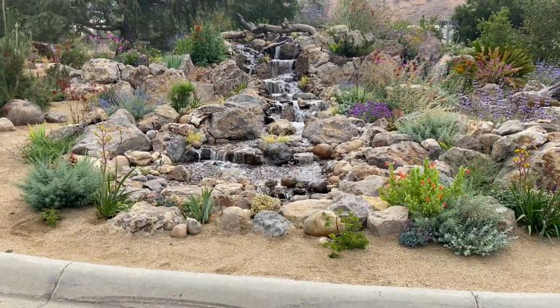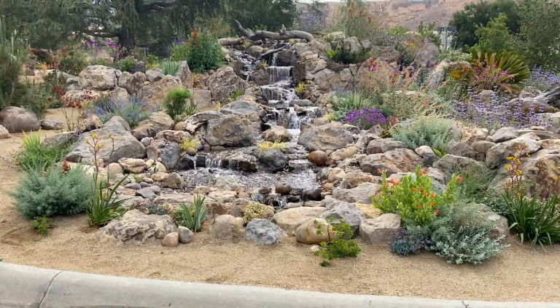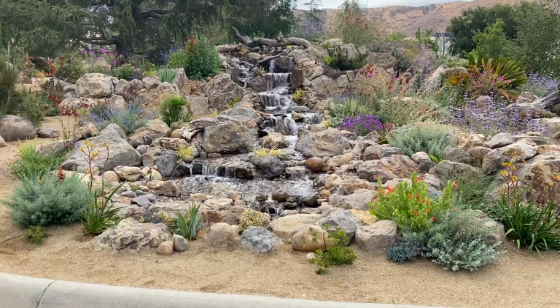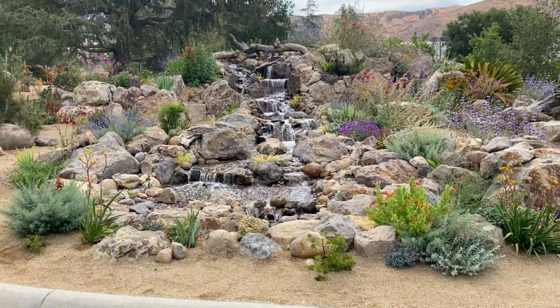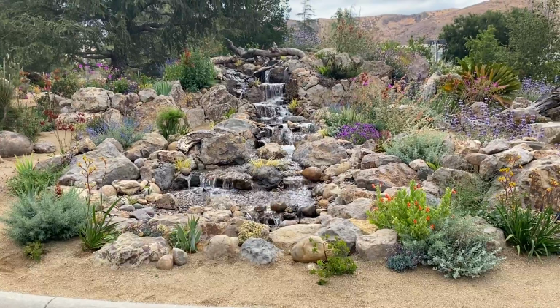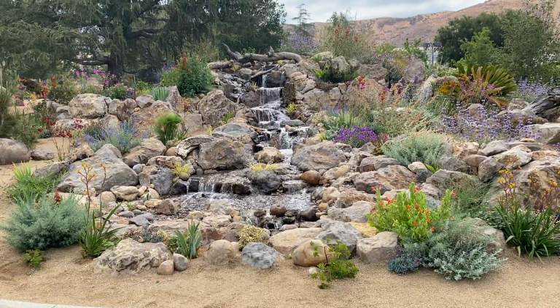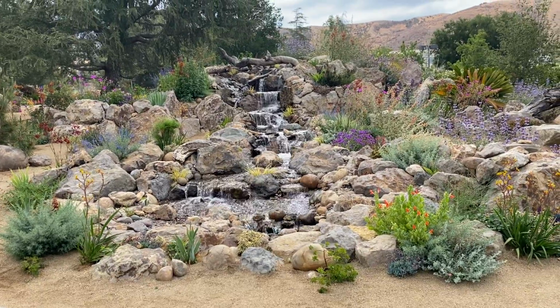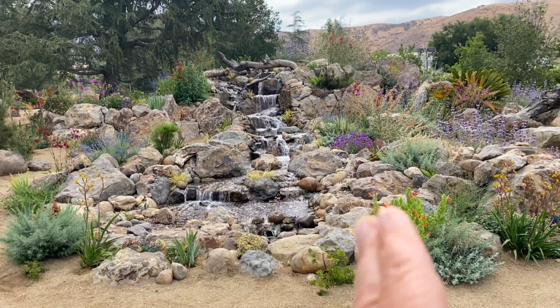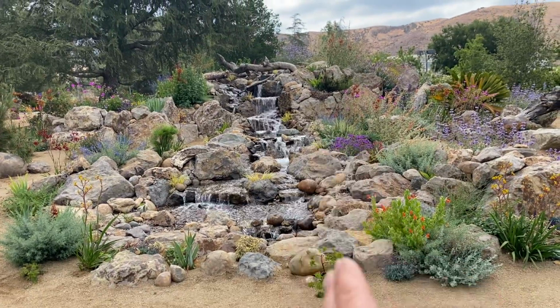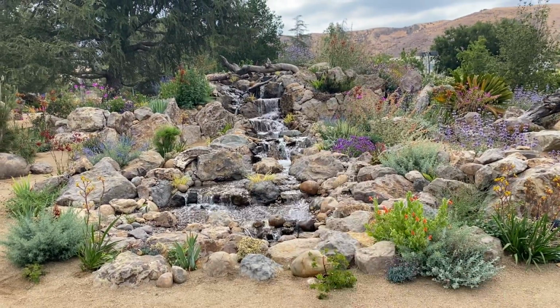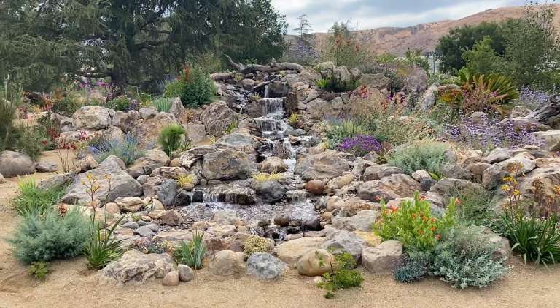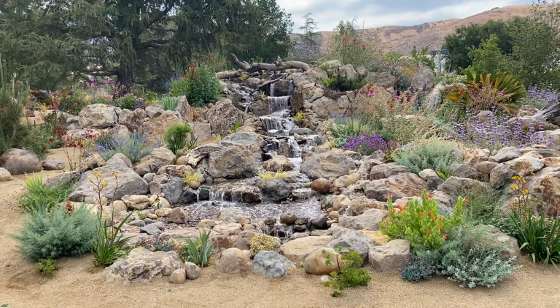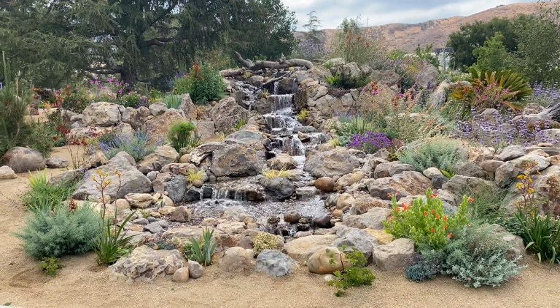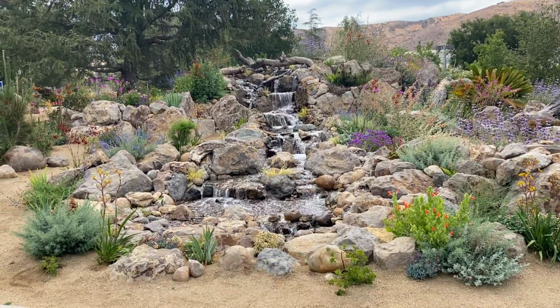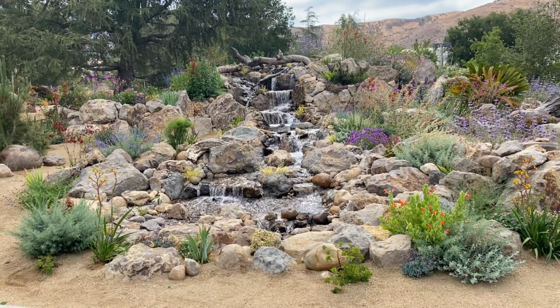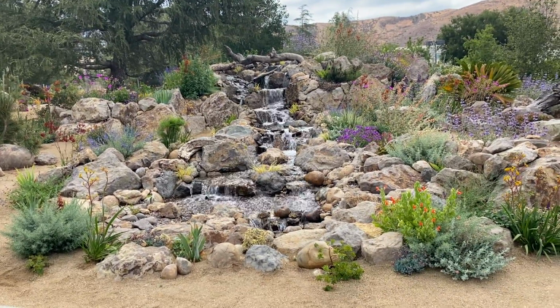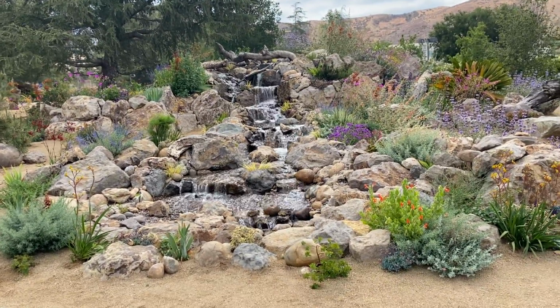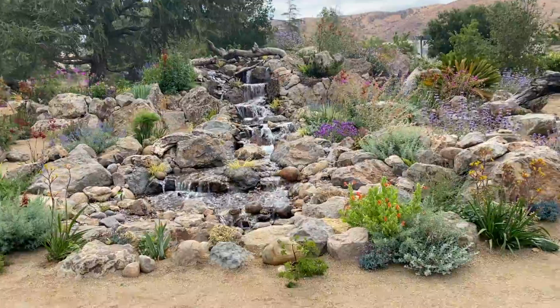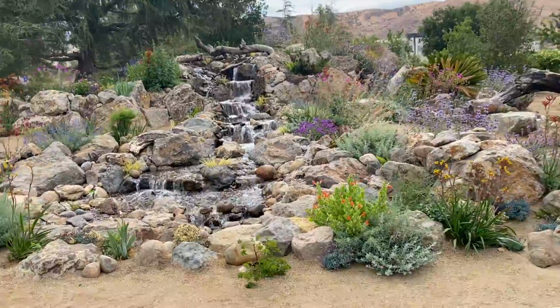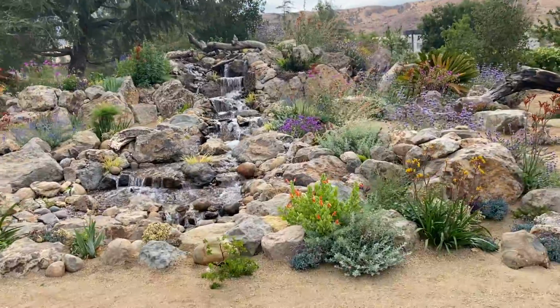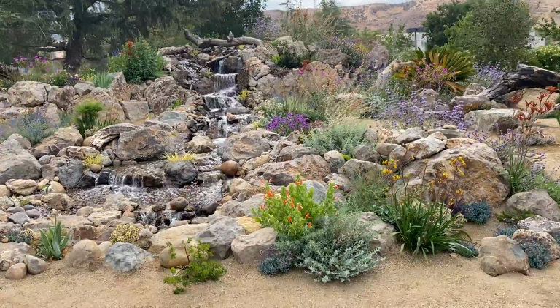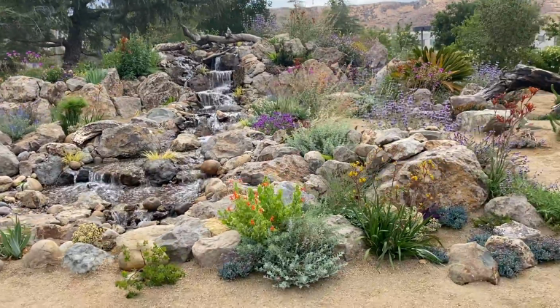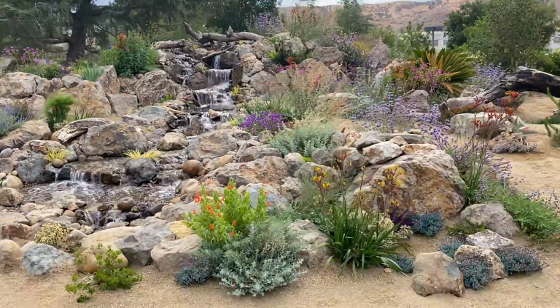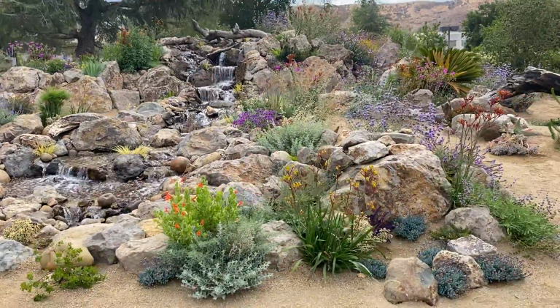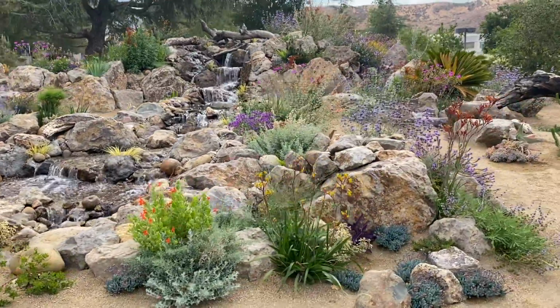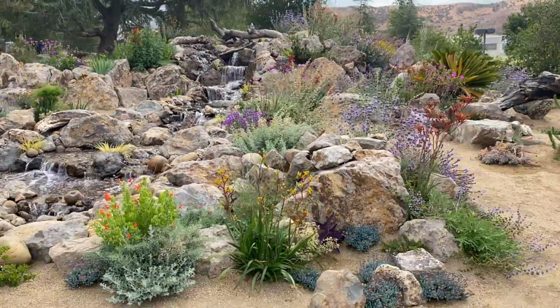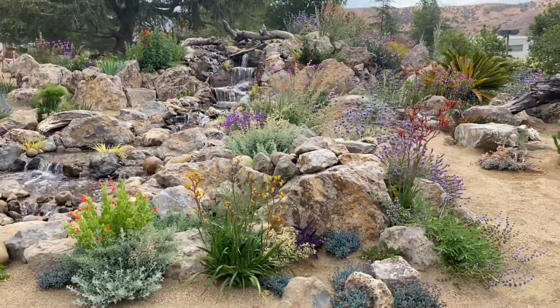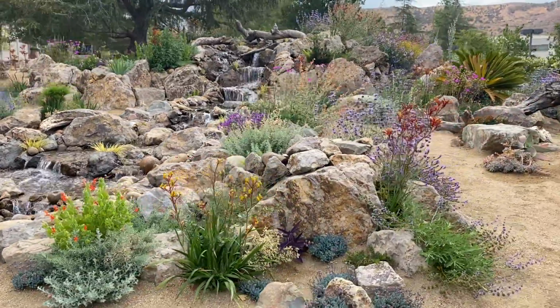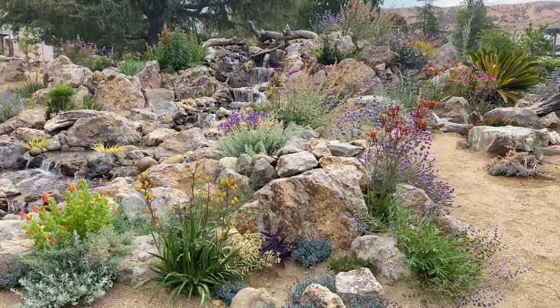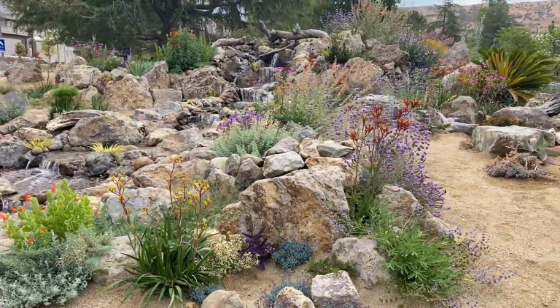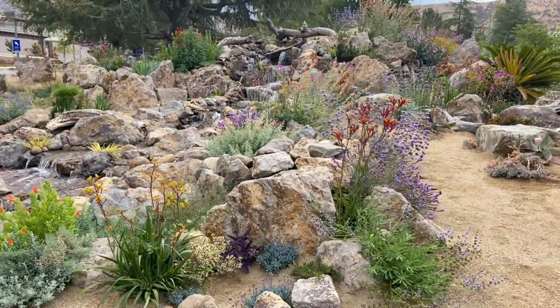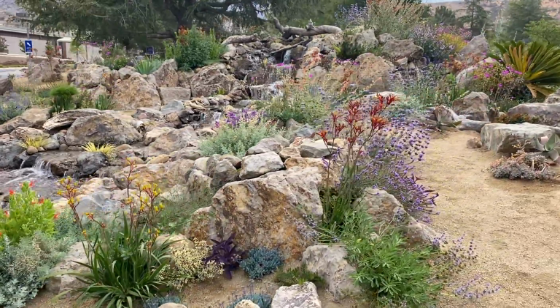Anybody who comes into this location, this is what they see when they drive in. Absolutely stunning. Our plant selections are just beautiful.